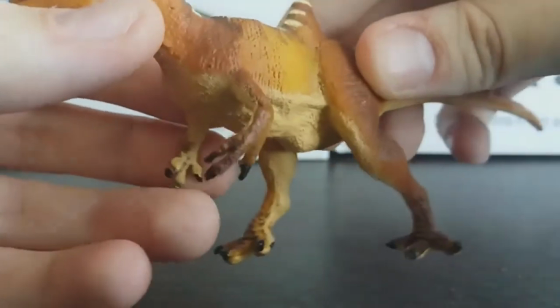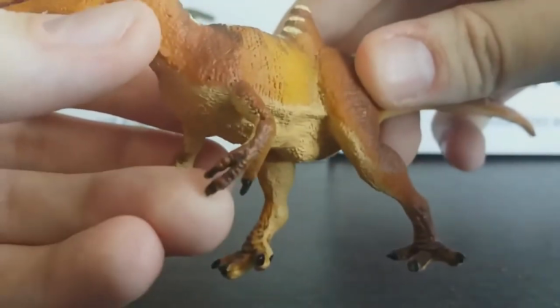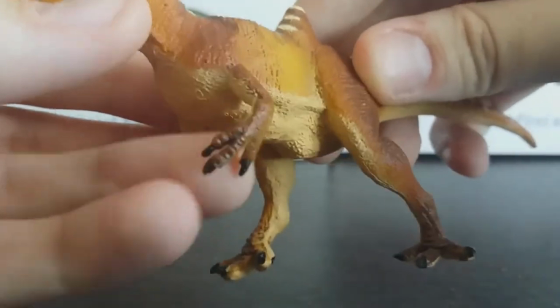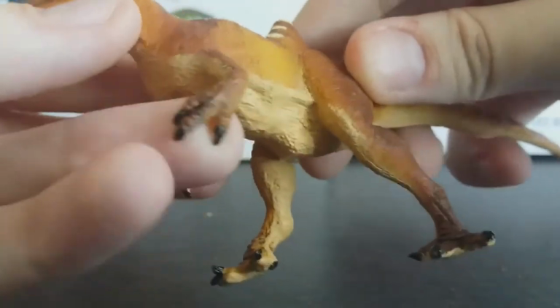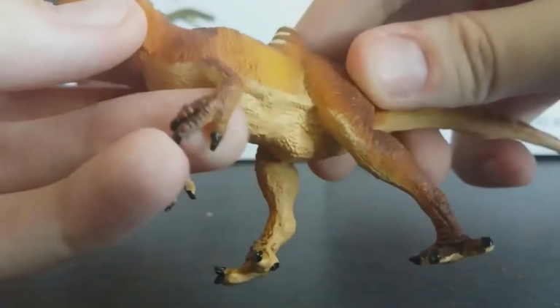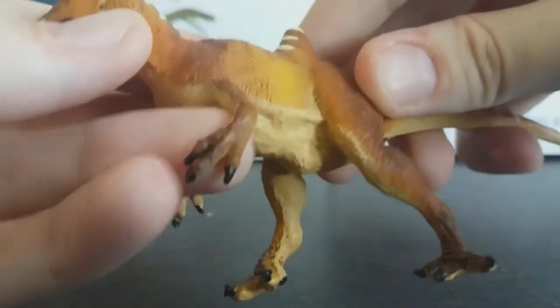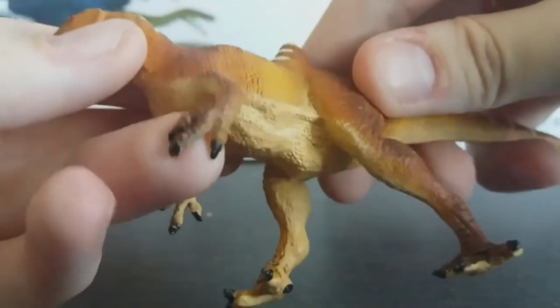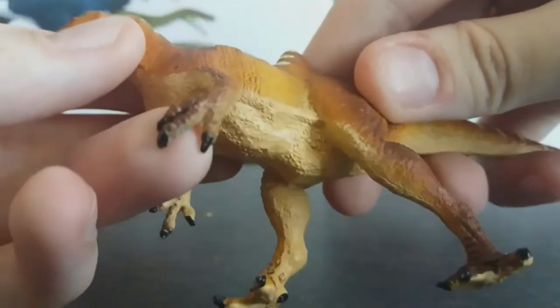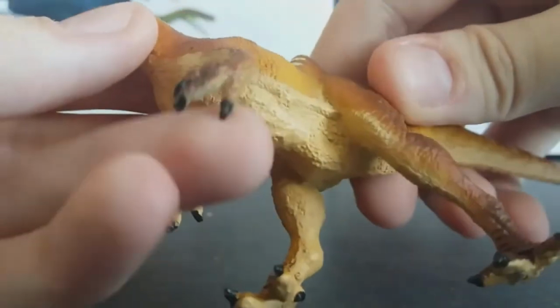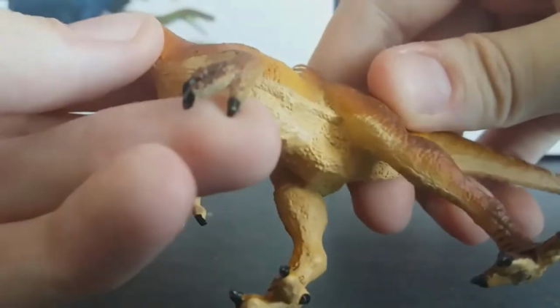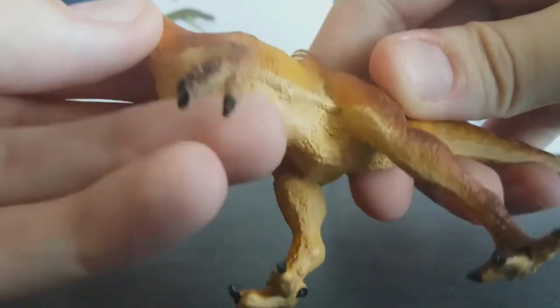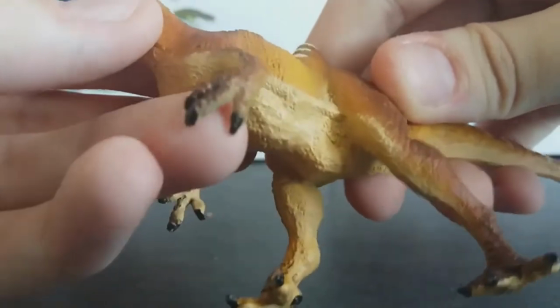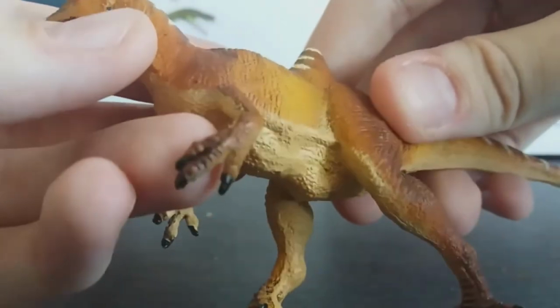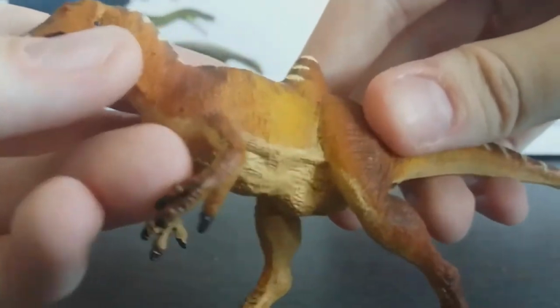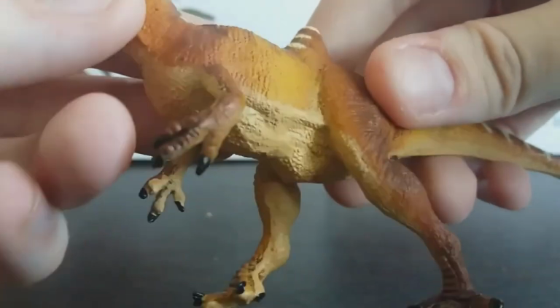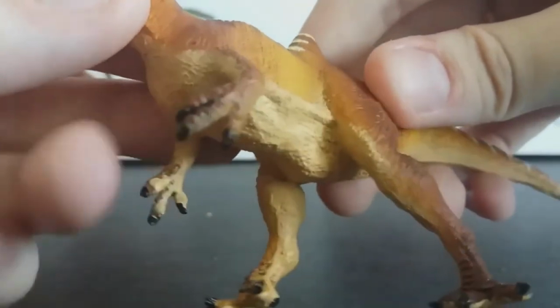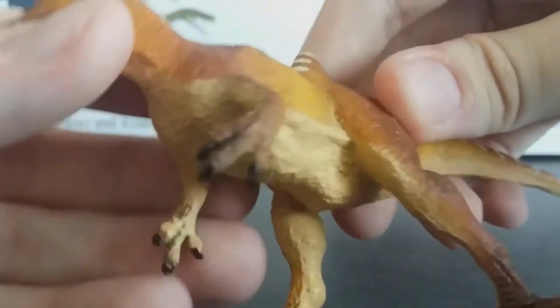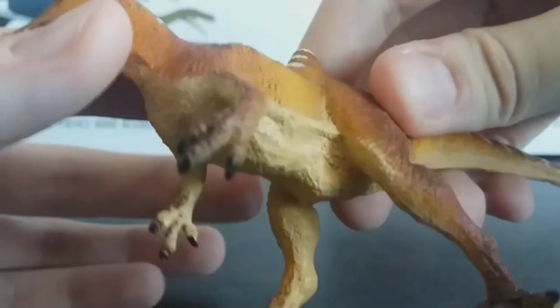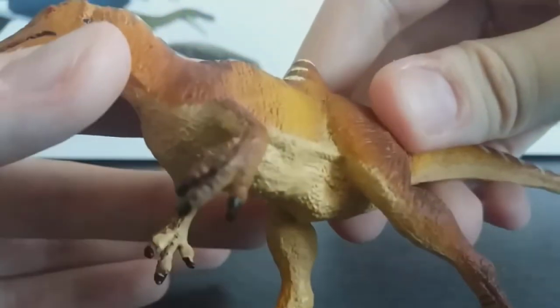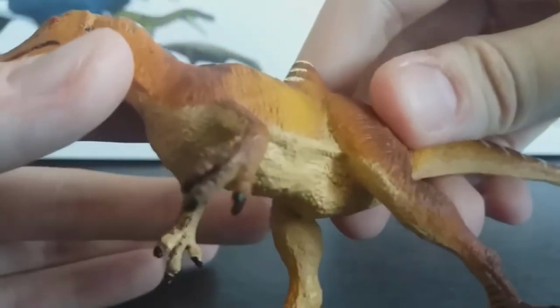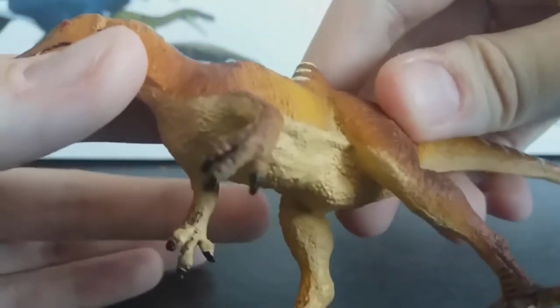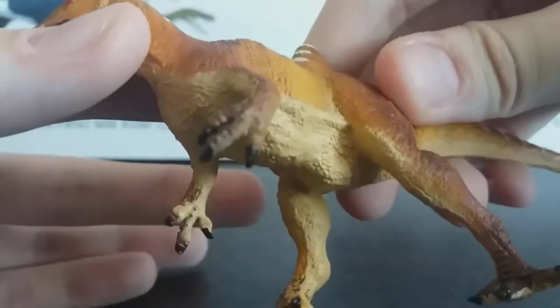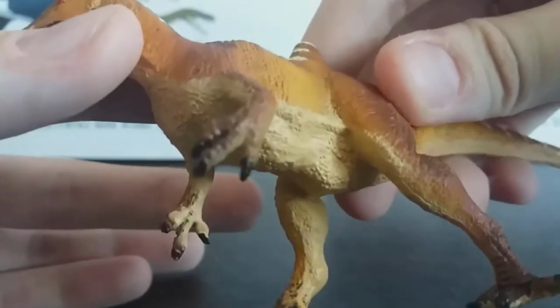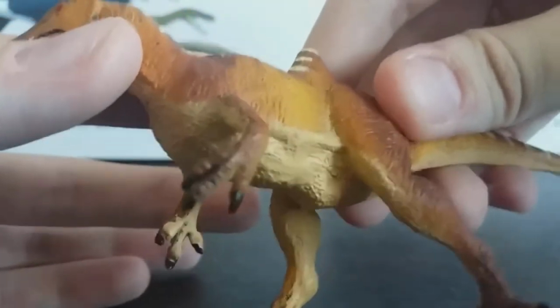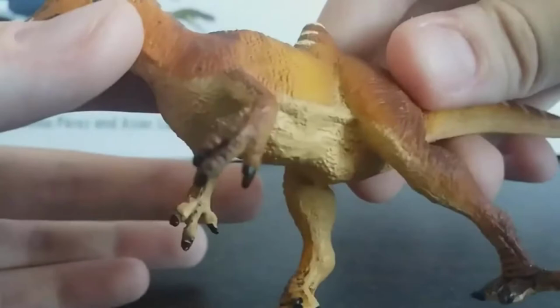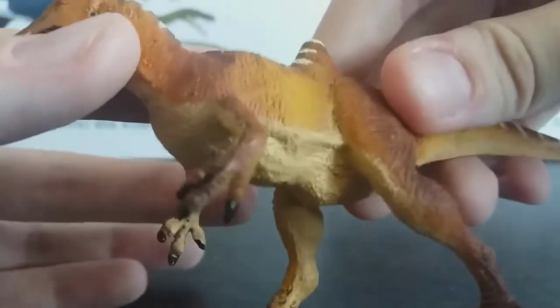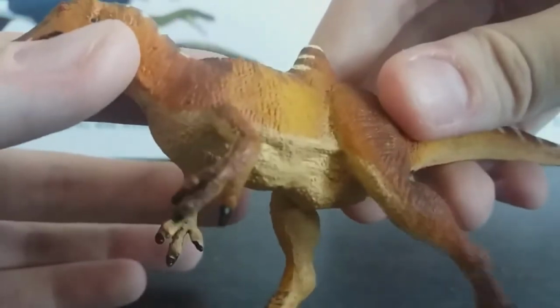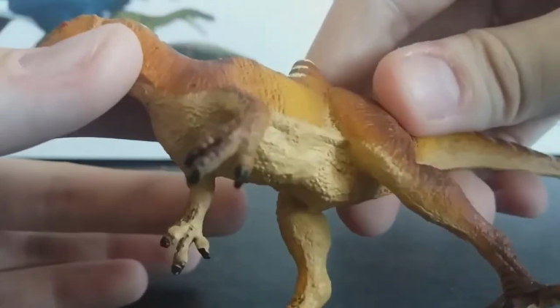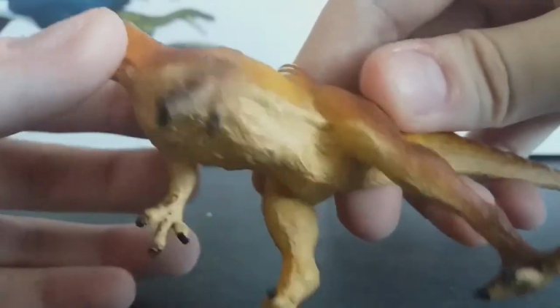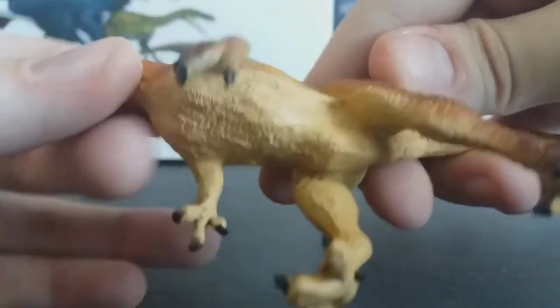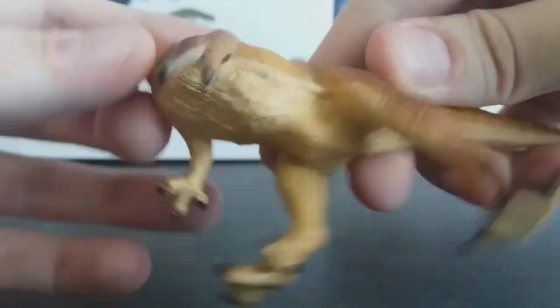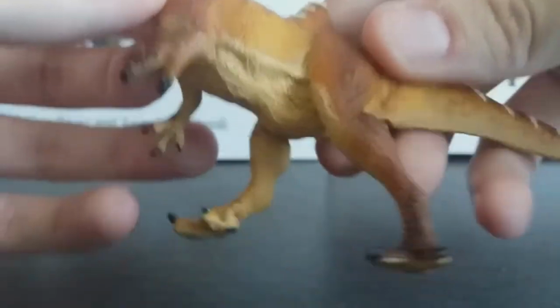The forelimbs themselves look really good proportionally. They've got the right number of fingers and they've even got tiny little sculpted scales on the individual digits, which is really nice.